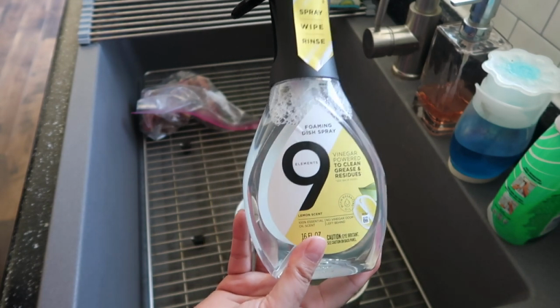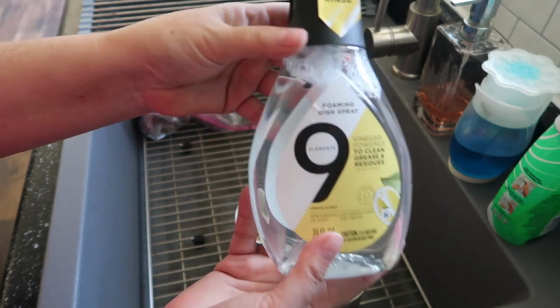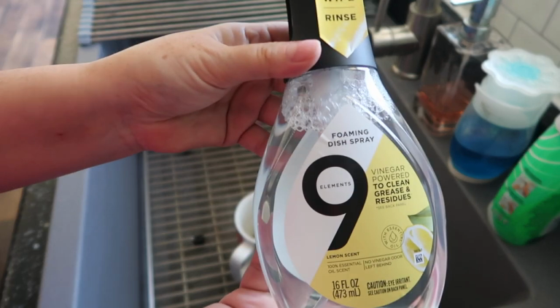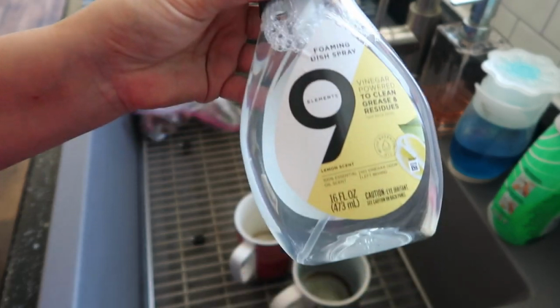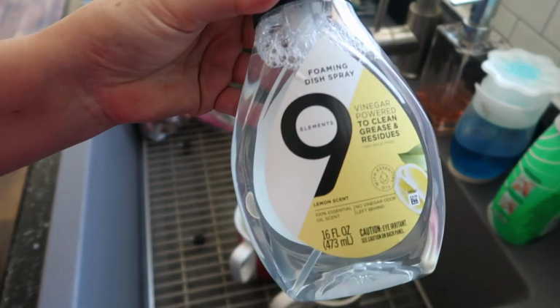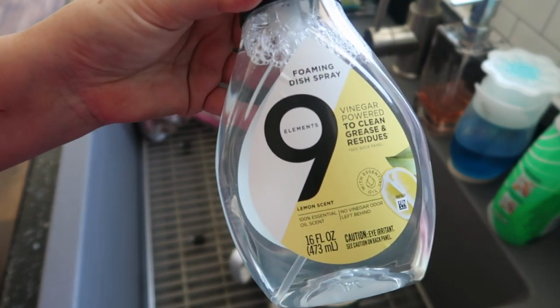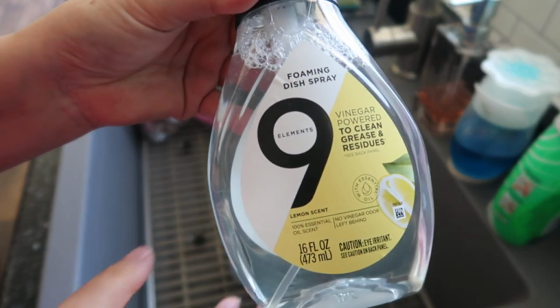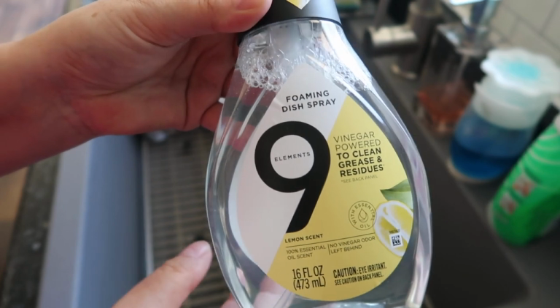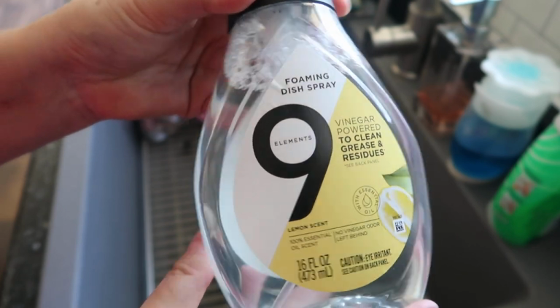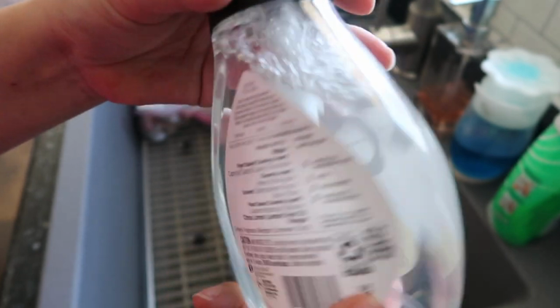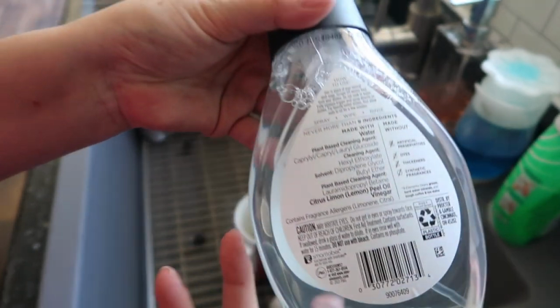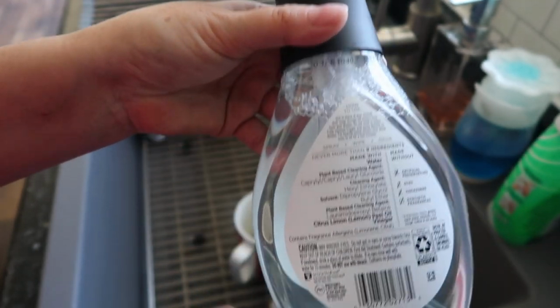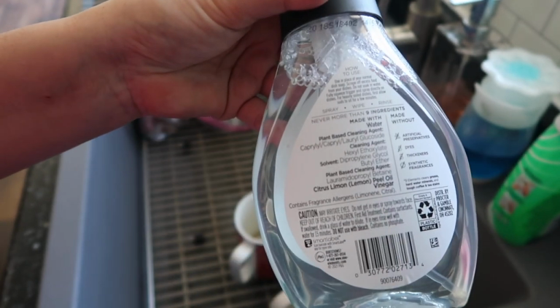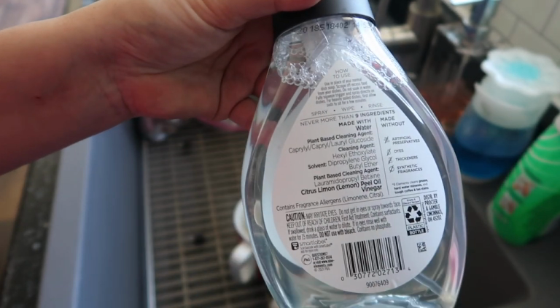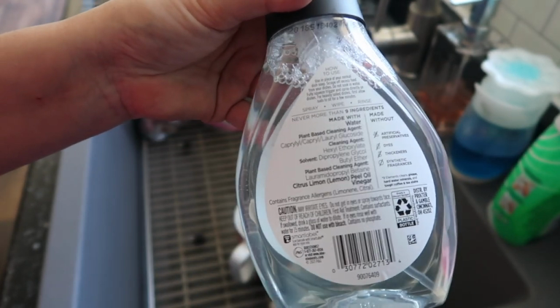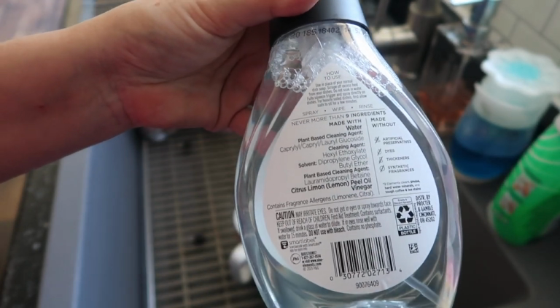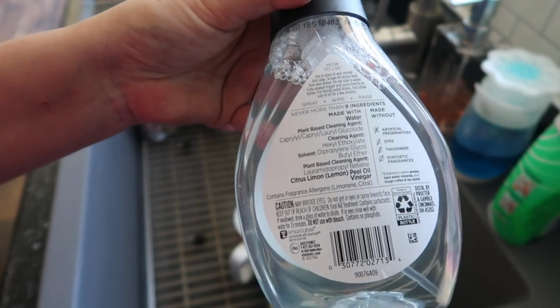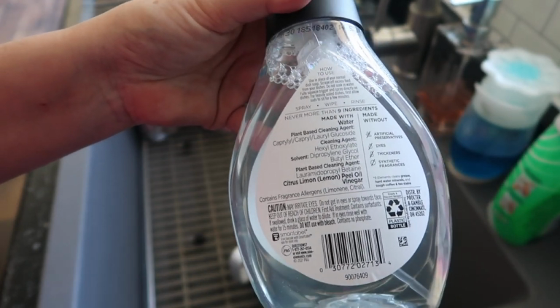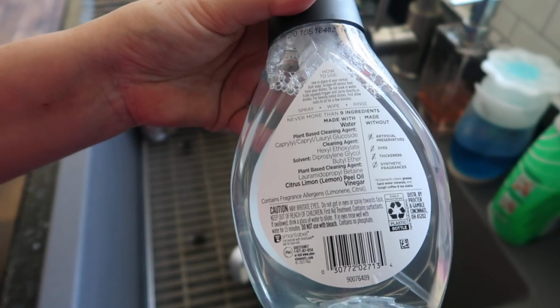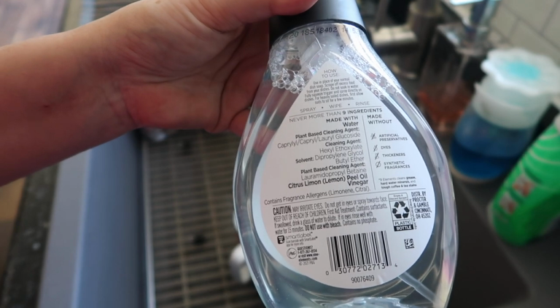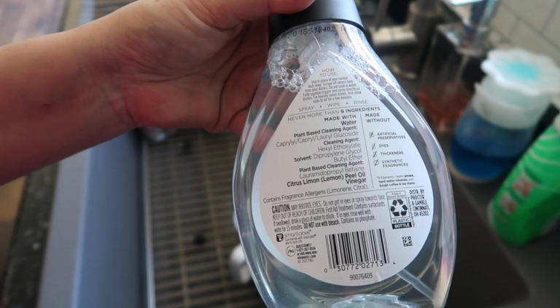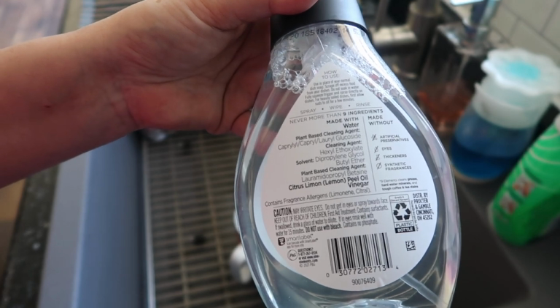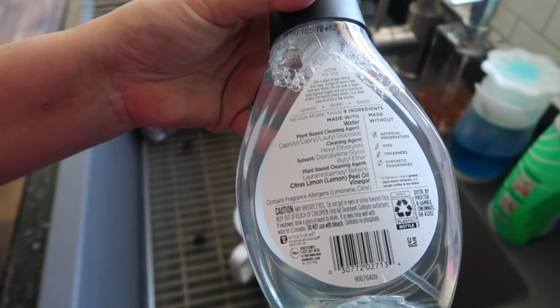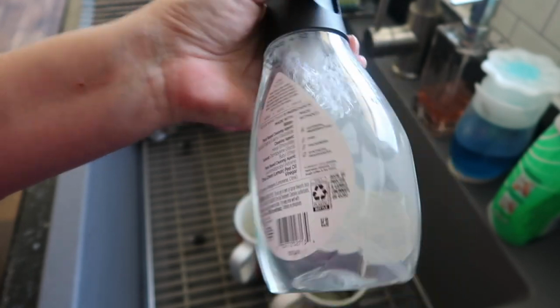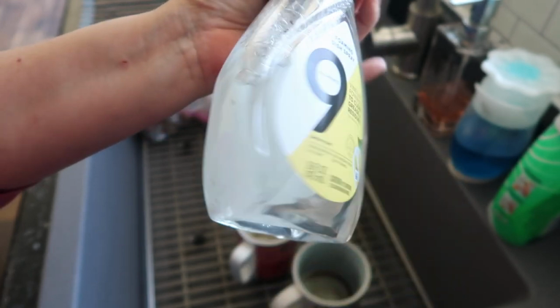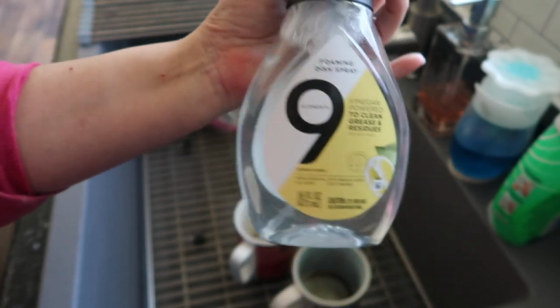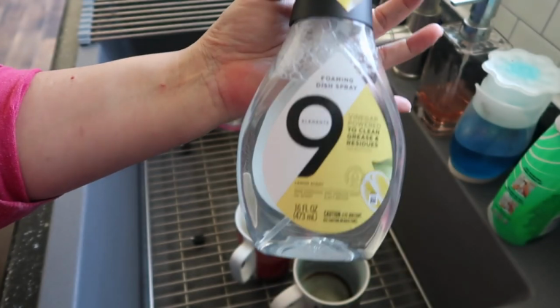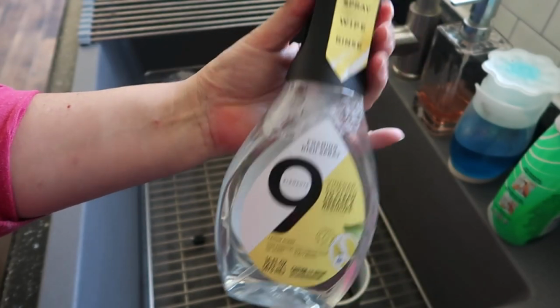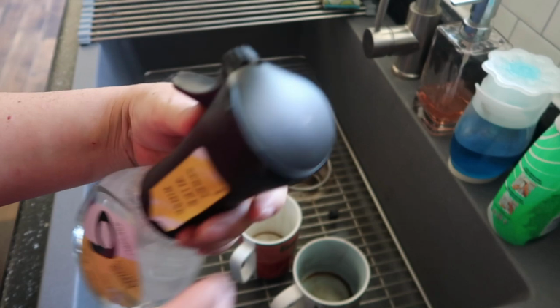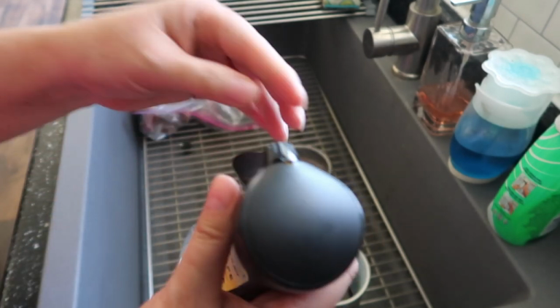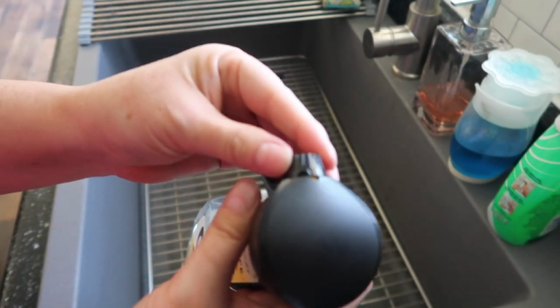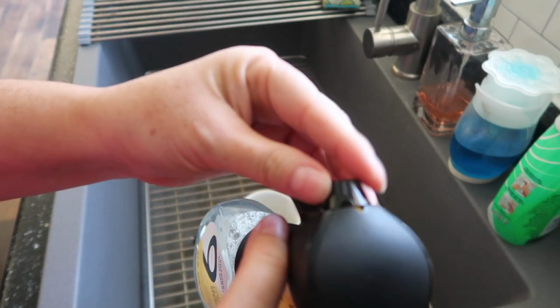Here it is. If you guys want to stop to read the ingredients, it has vinegar properties to help clean. If you want to pause the video to read, here you go. And as you can see, we also have that cool trigger spray.